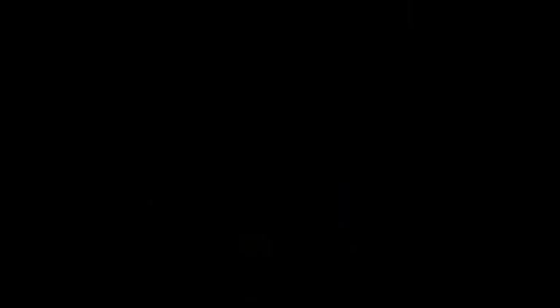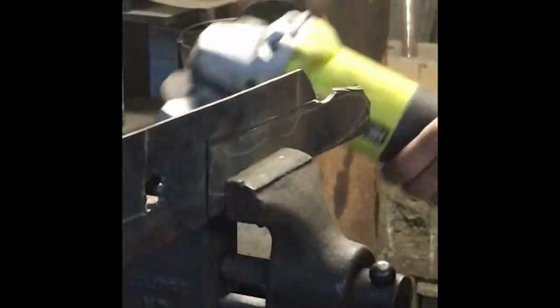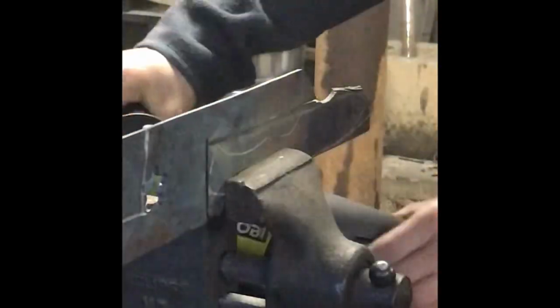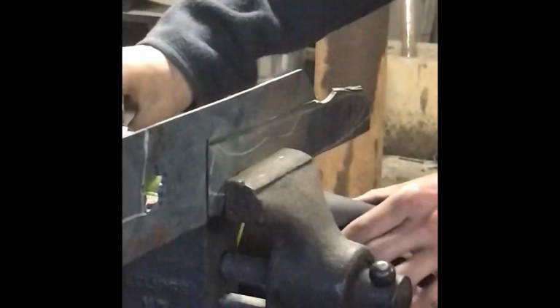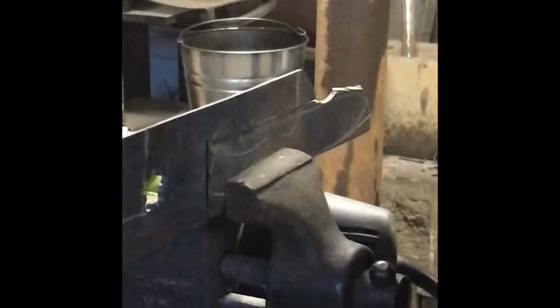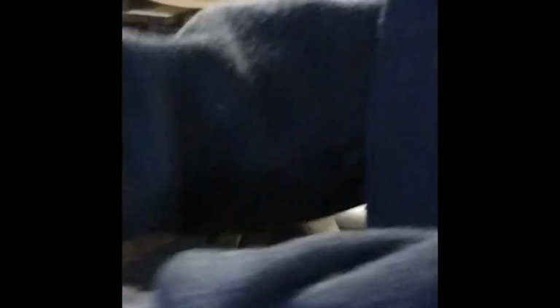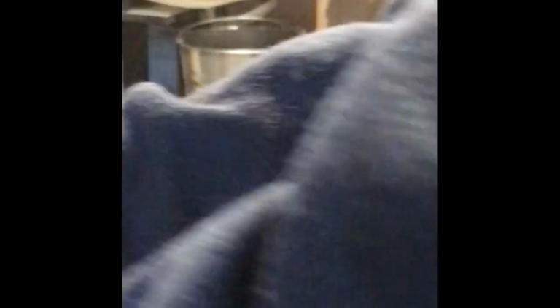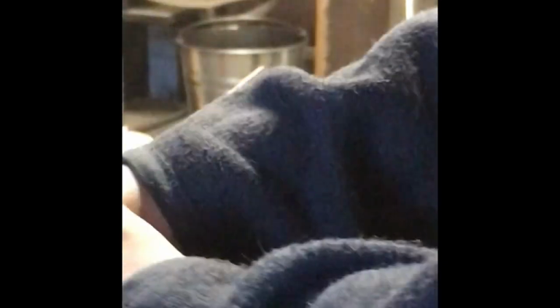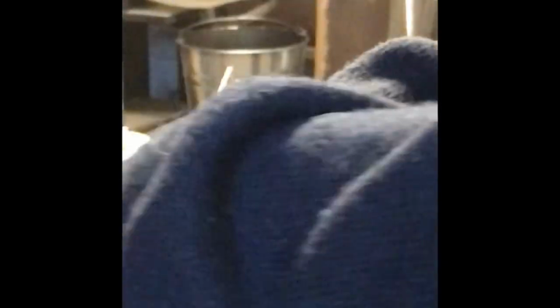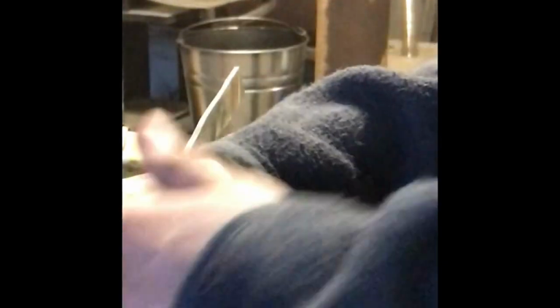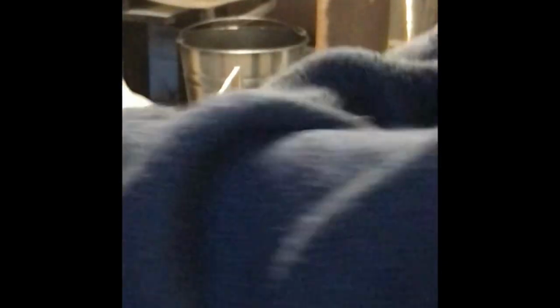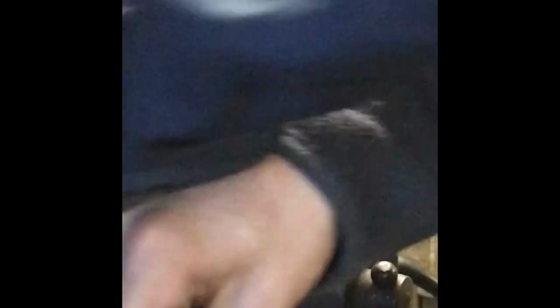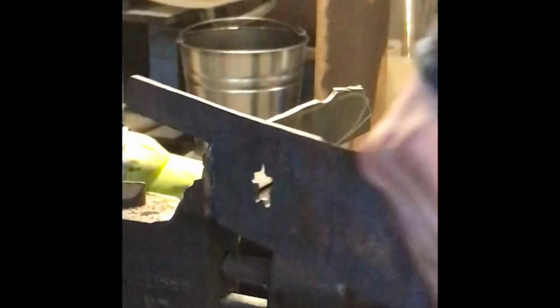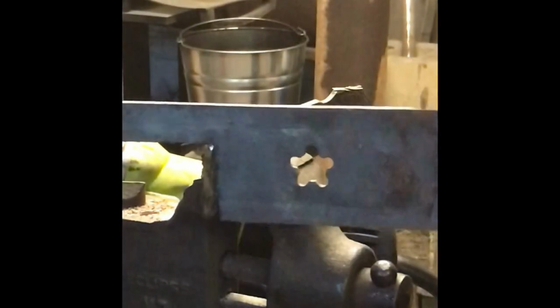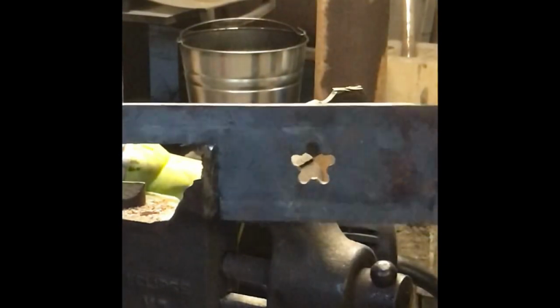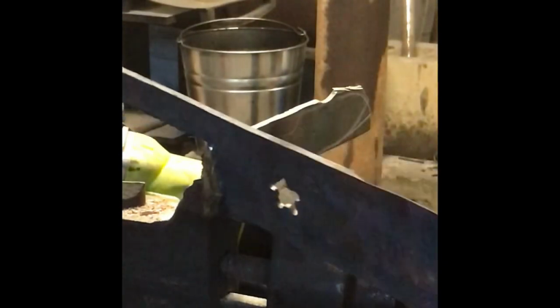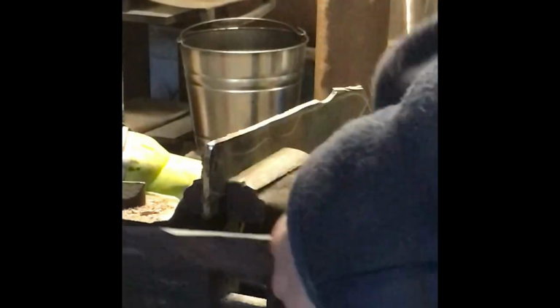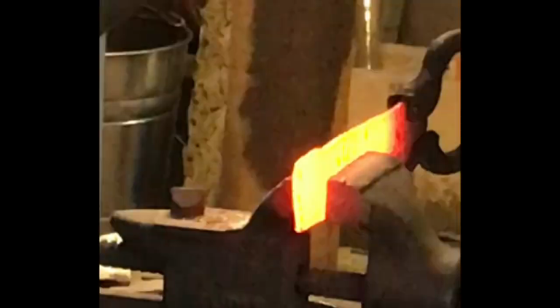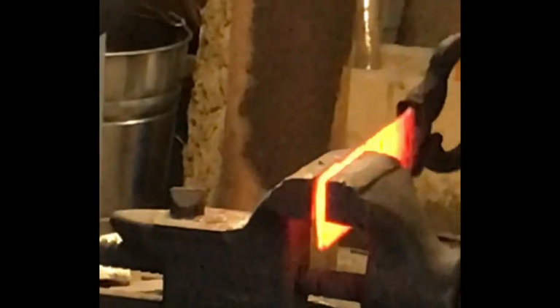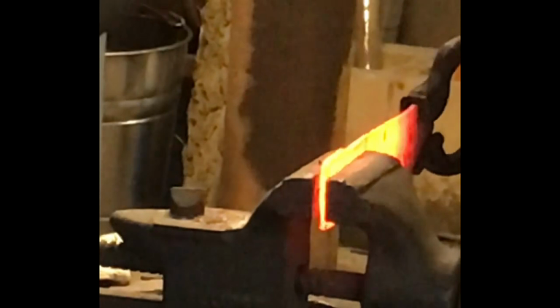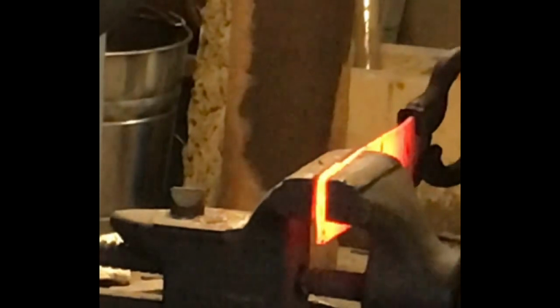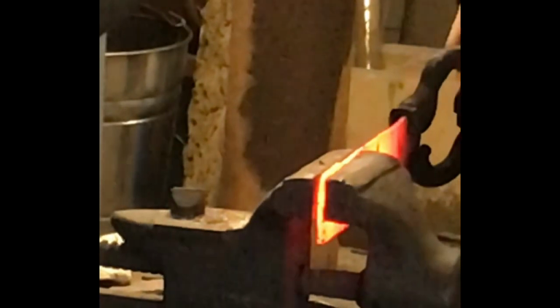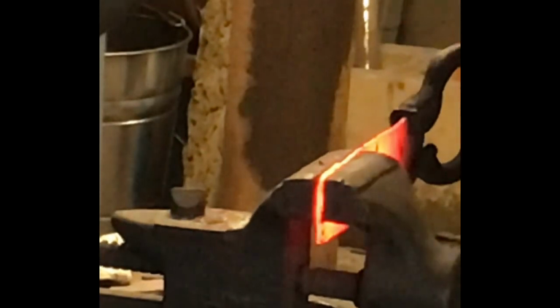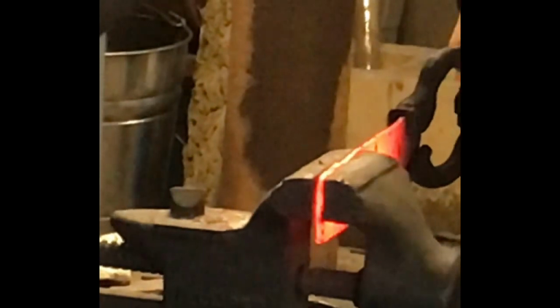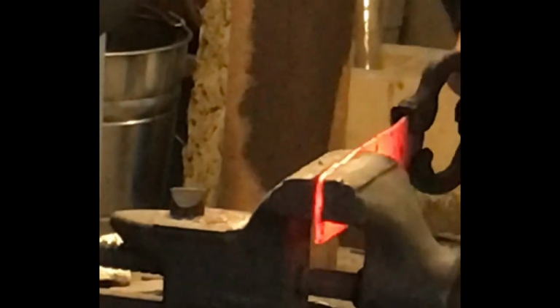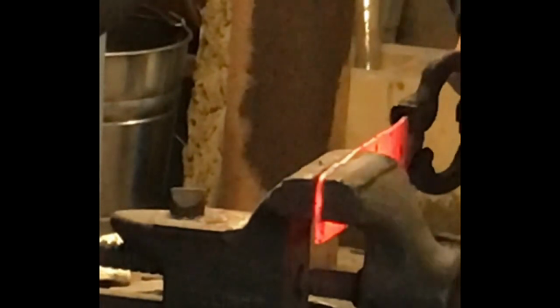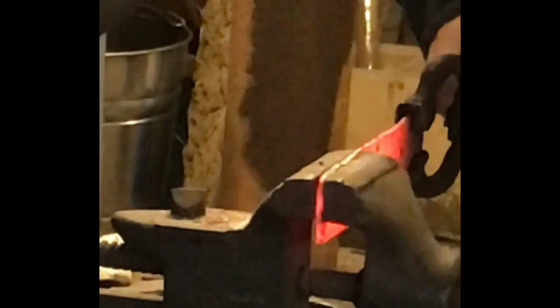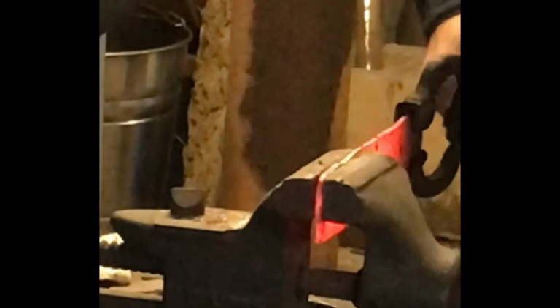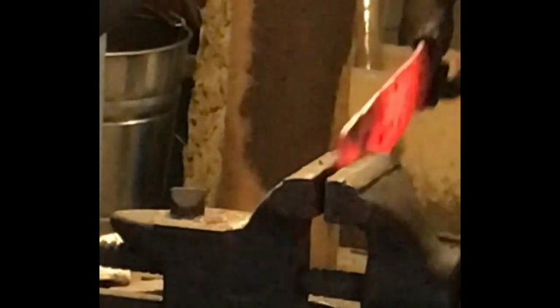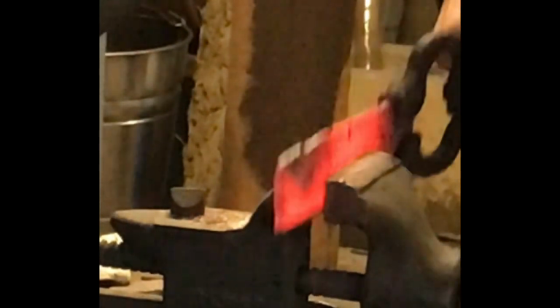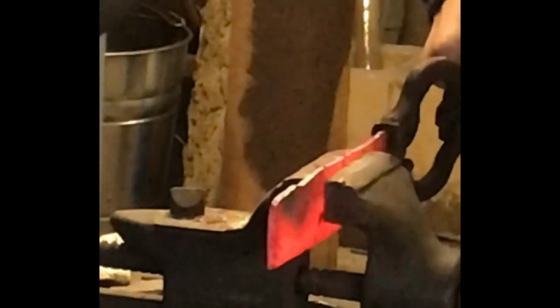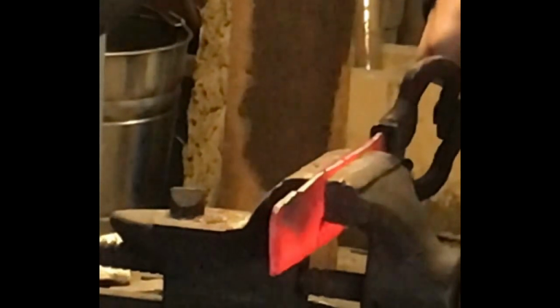Now that I'm done cutting, I'm going to put my piece in the forge and flatten it out. When I flattened the lawnmower blade it wasn't perfect, so I'm going to squeeze it in the vise to flatten it.